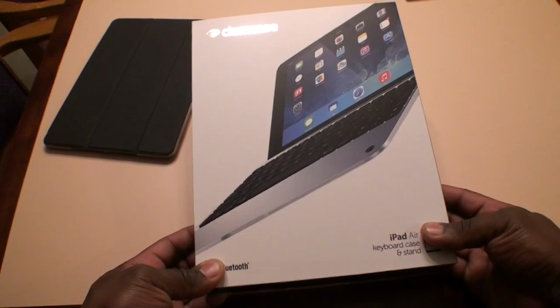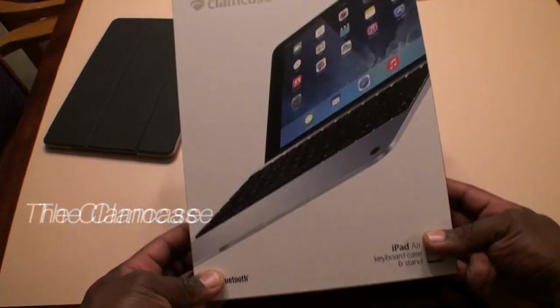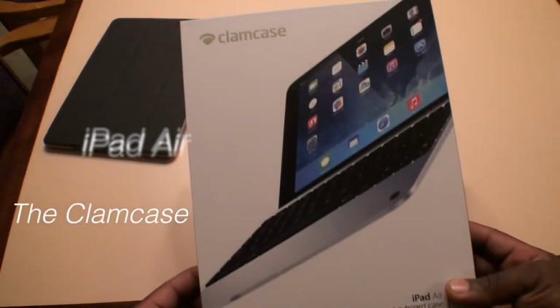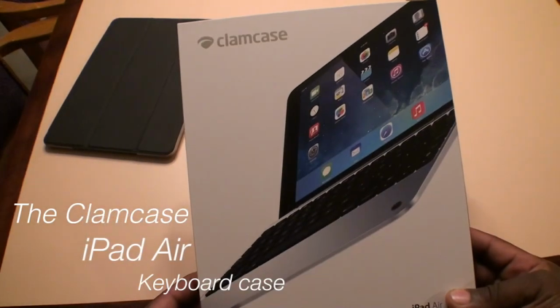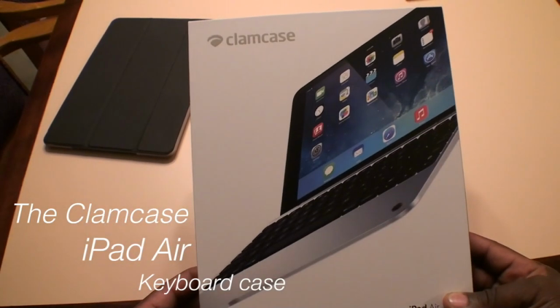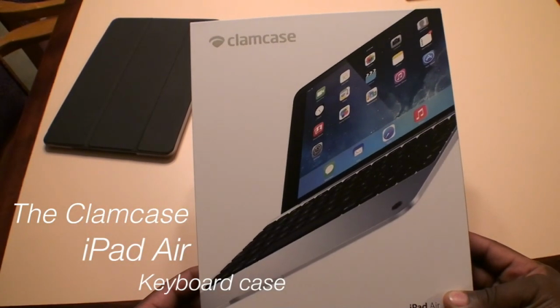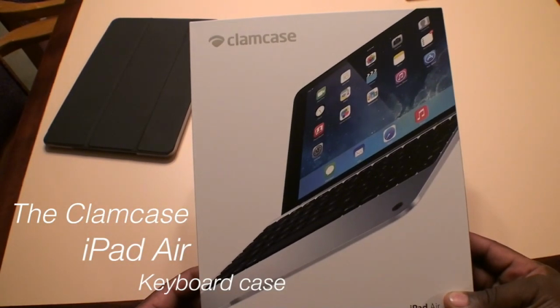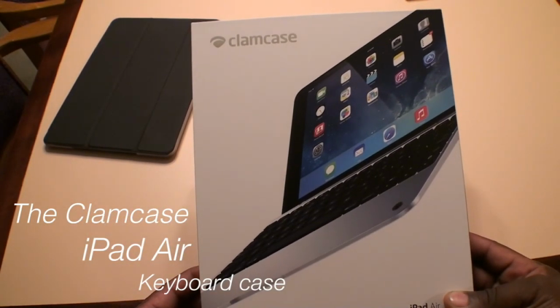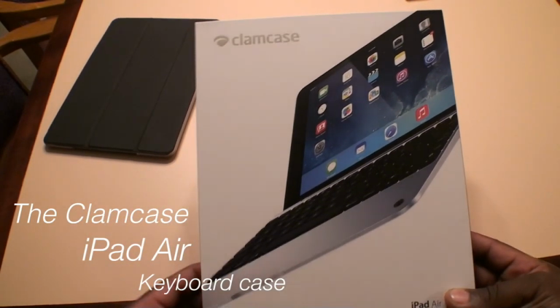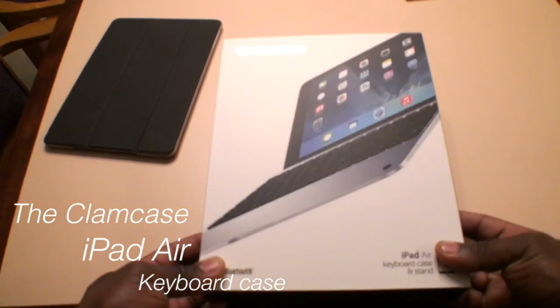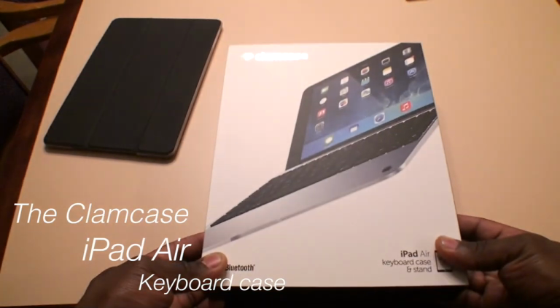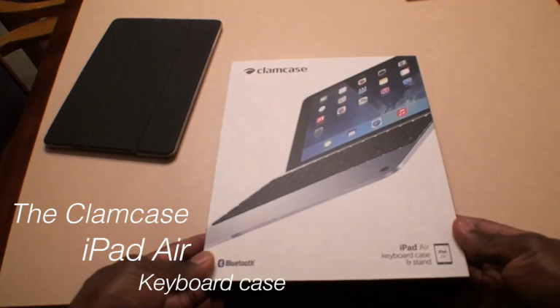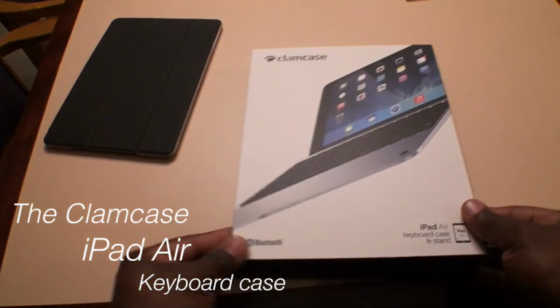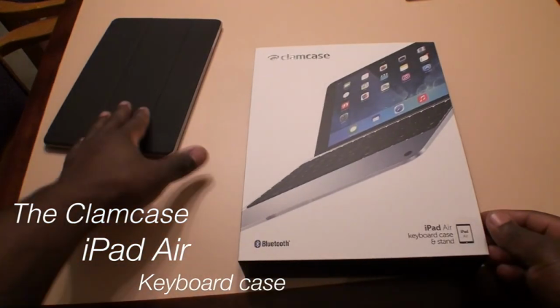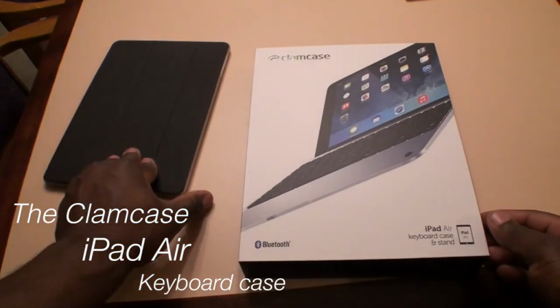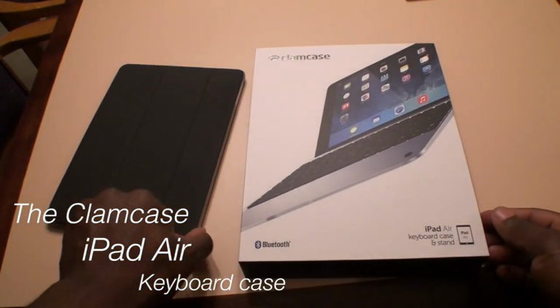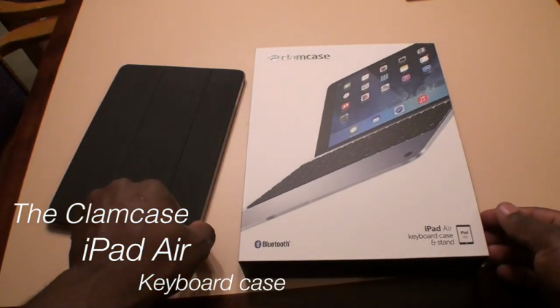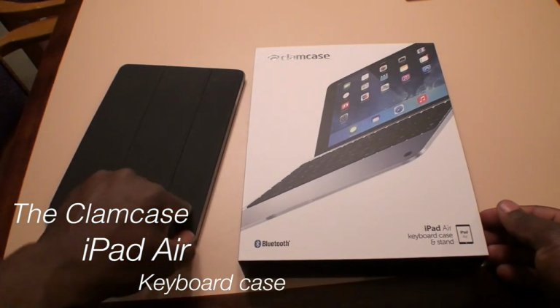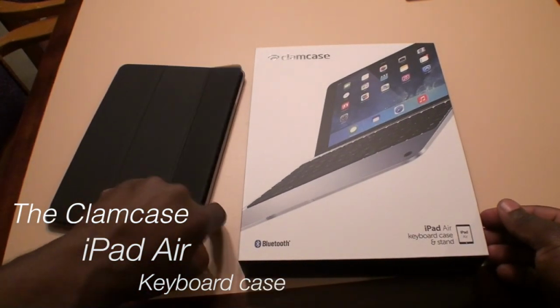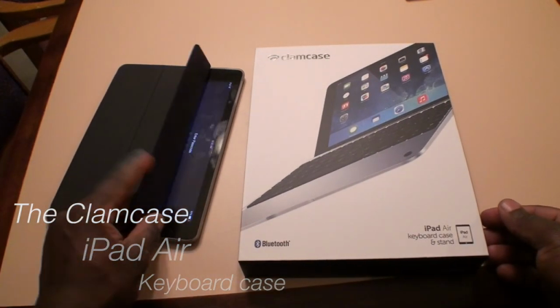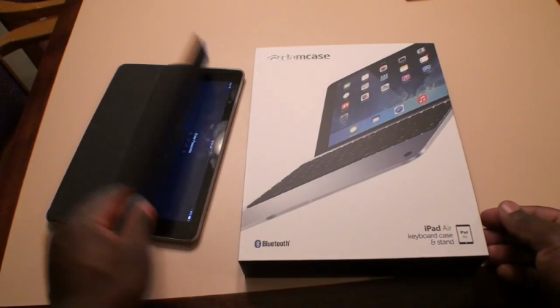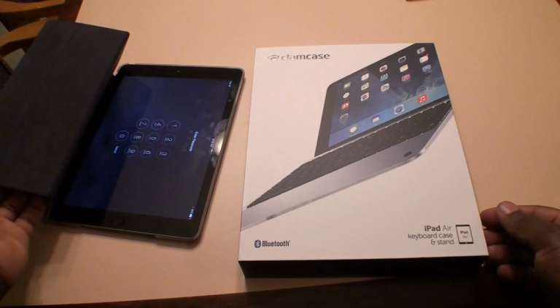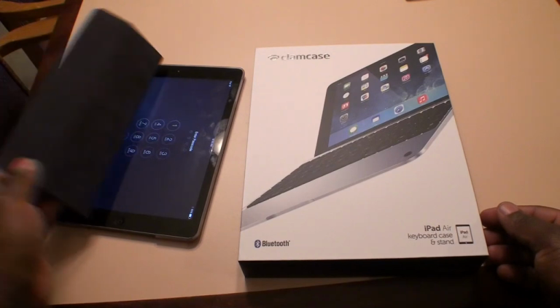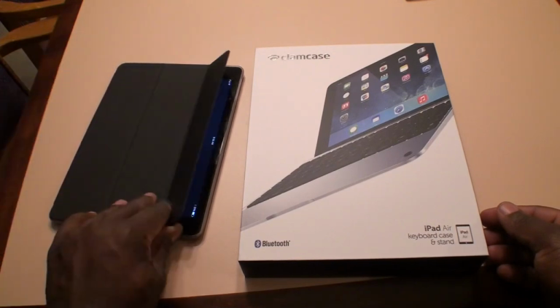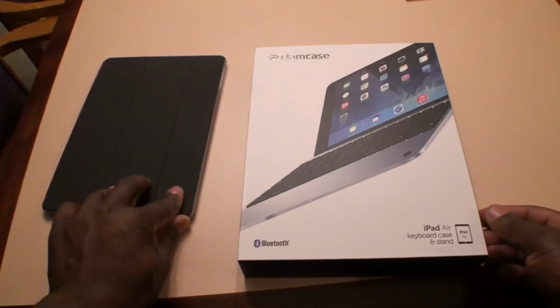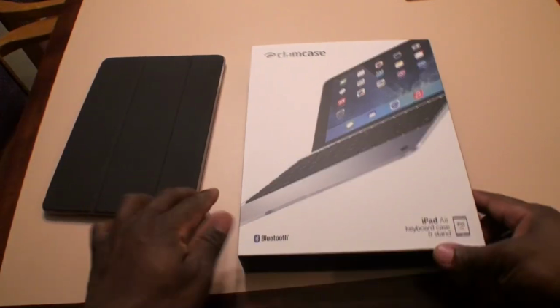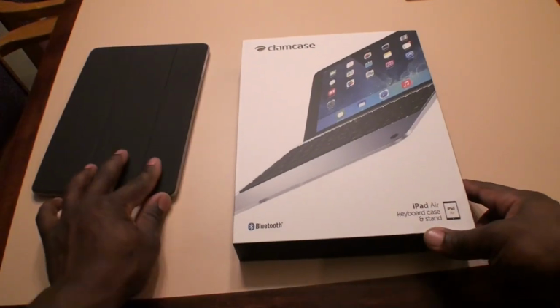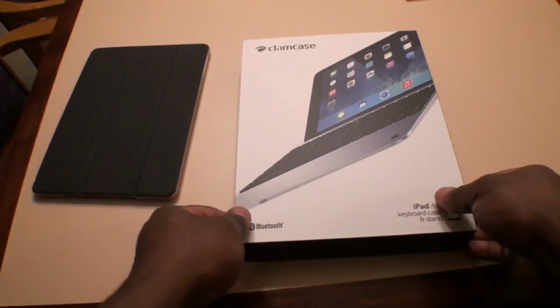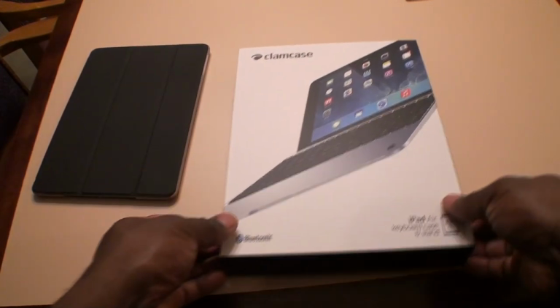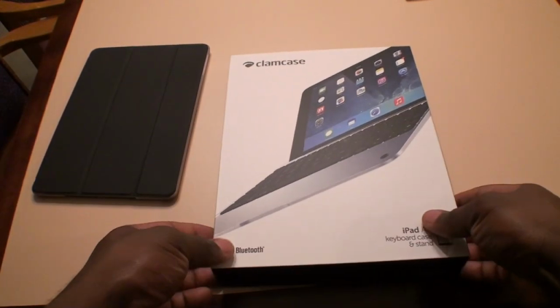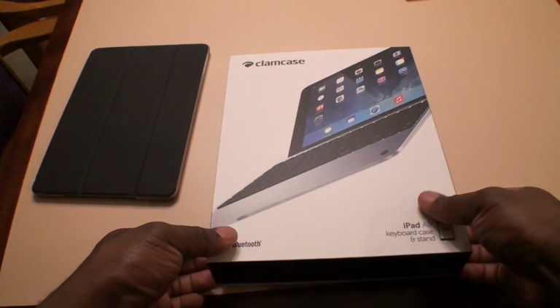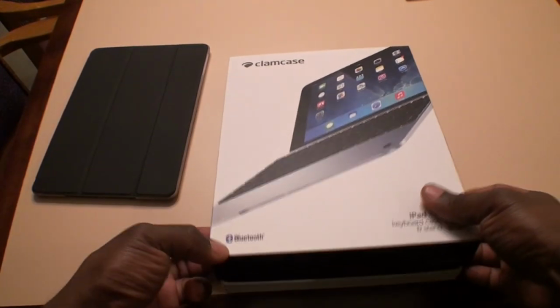Today I'm going to do a quick unboxing and a review of the ClamCase Pro for your iPad Air. Here you can see I have an iPad Air 1. This is a Bluetooth keyboard case for your iPad Air.